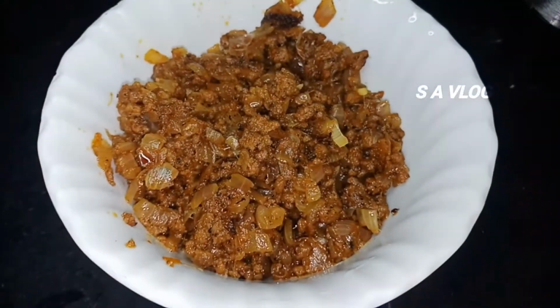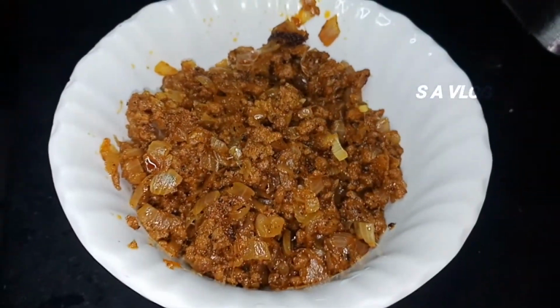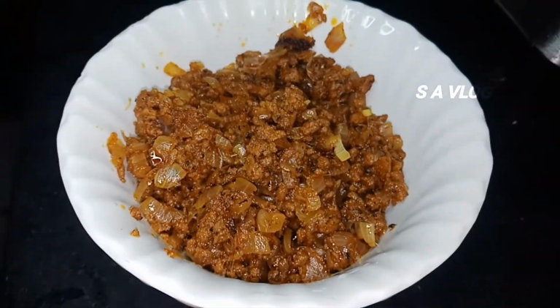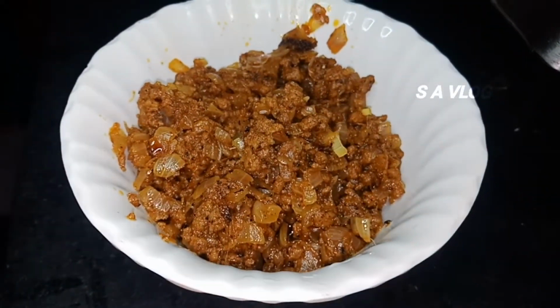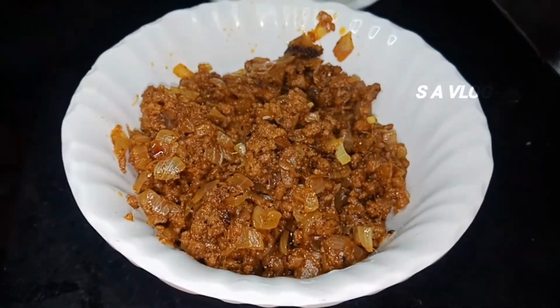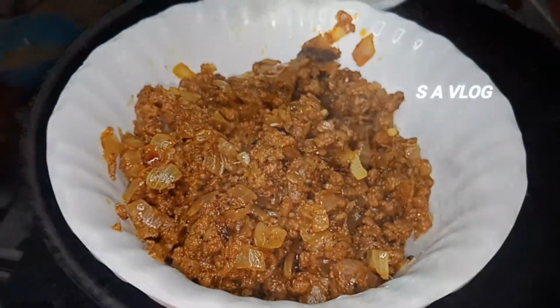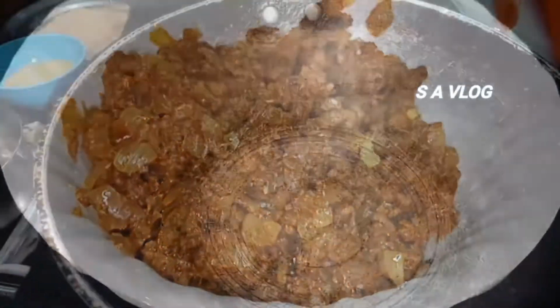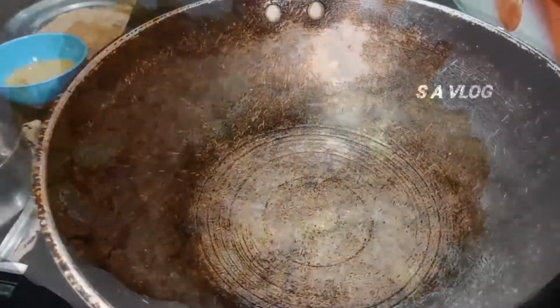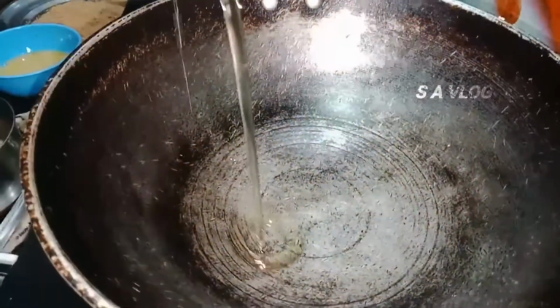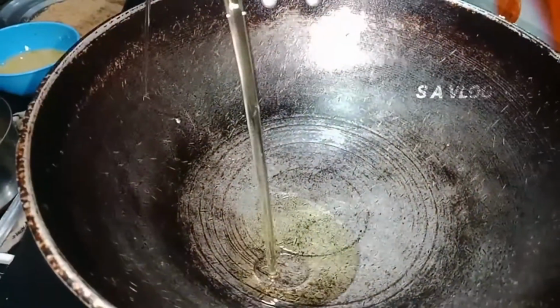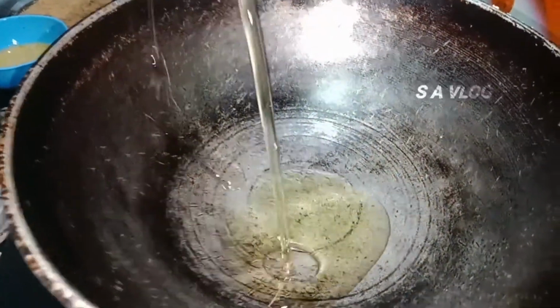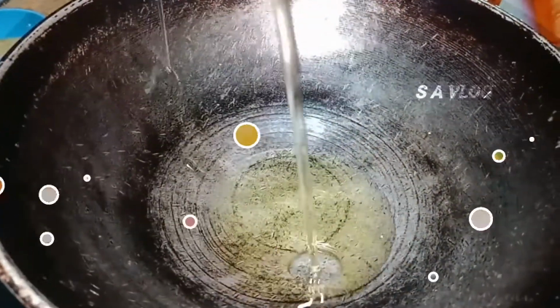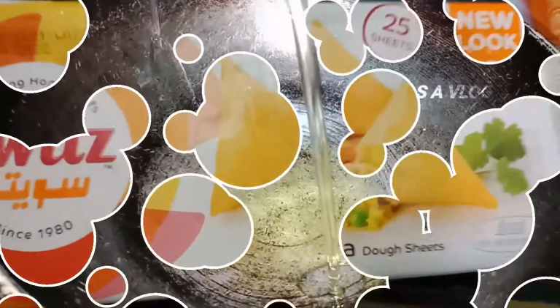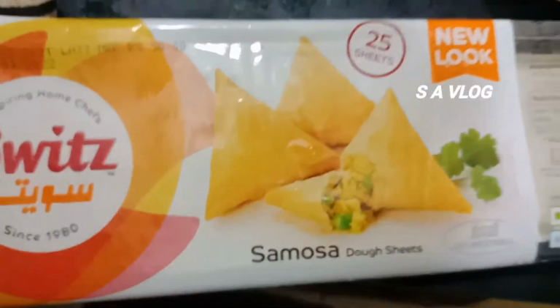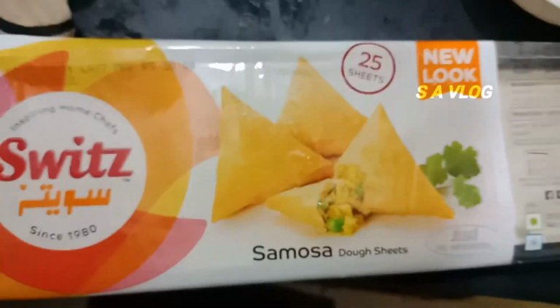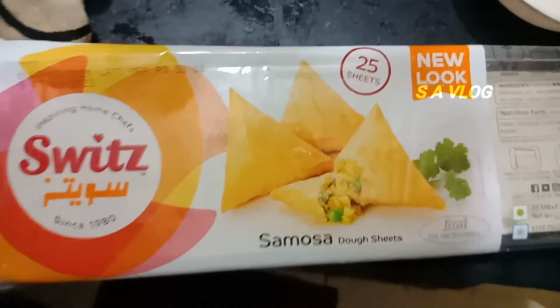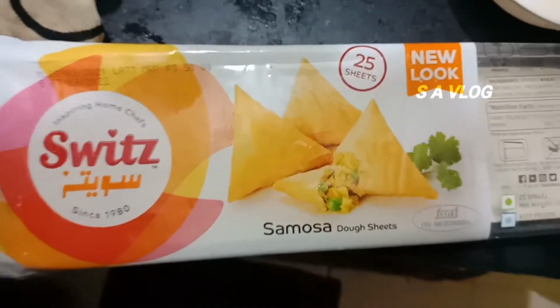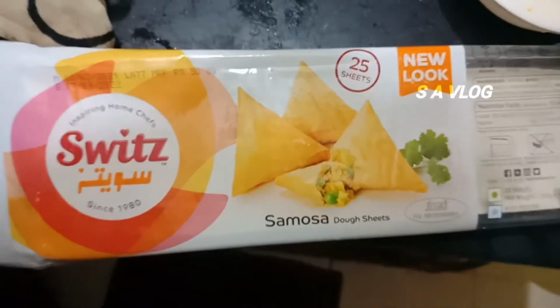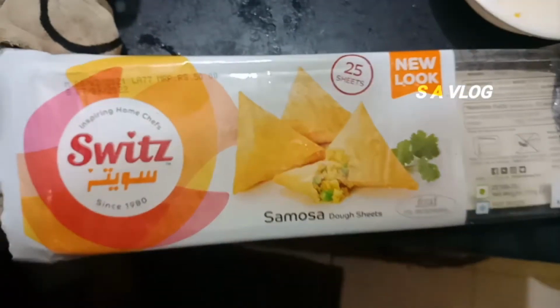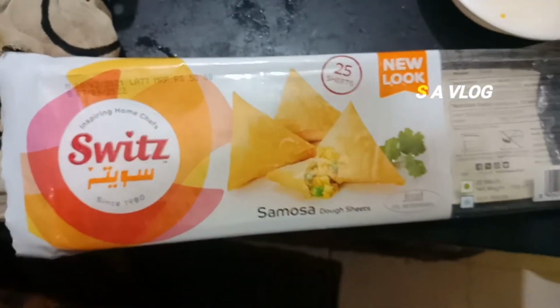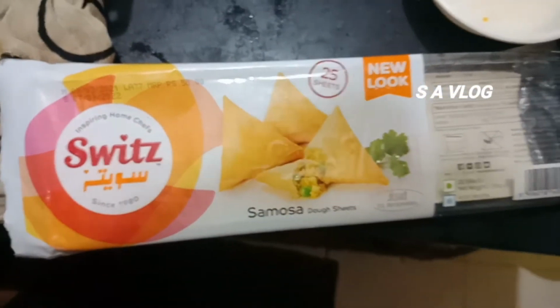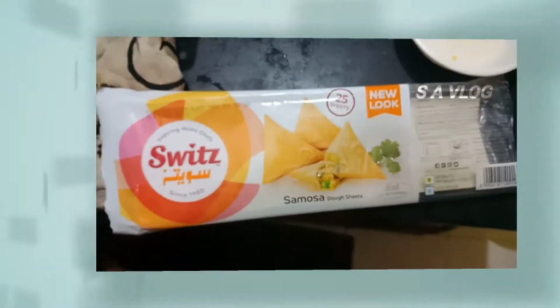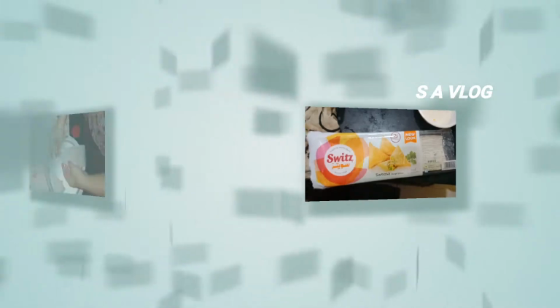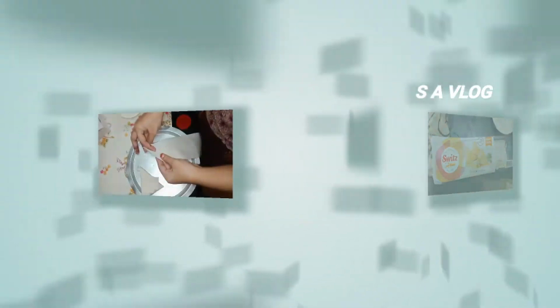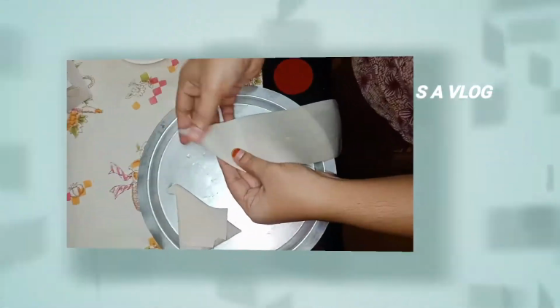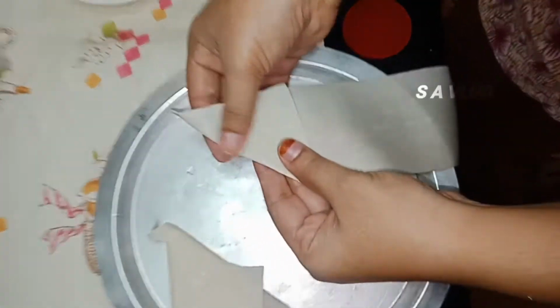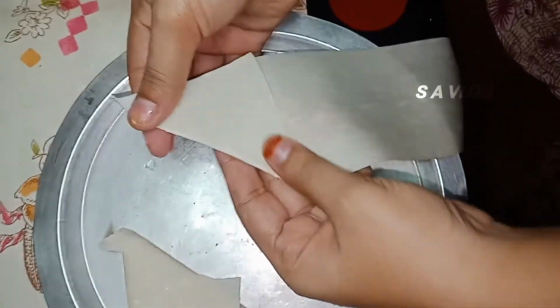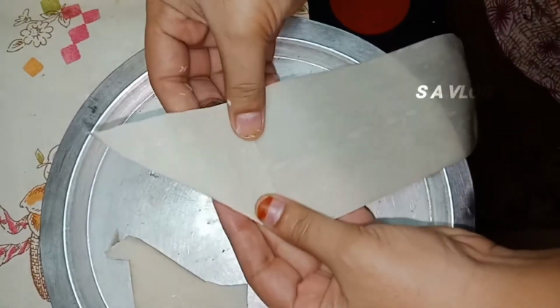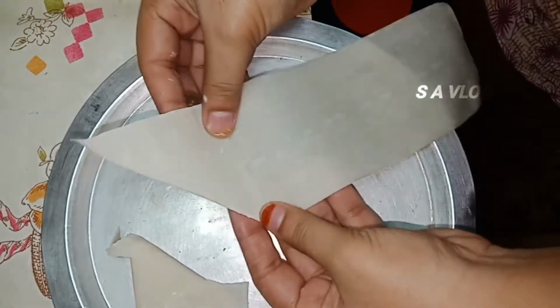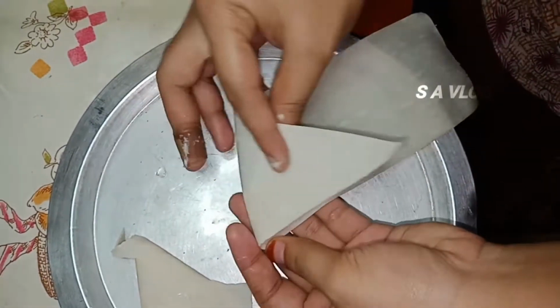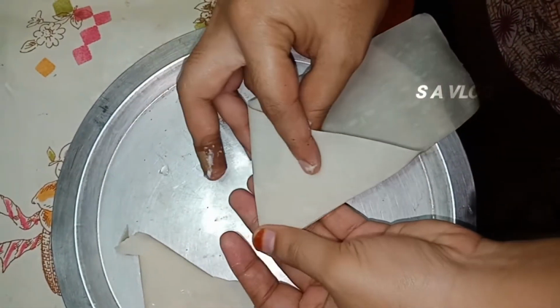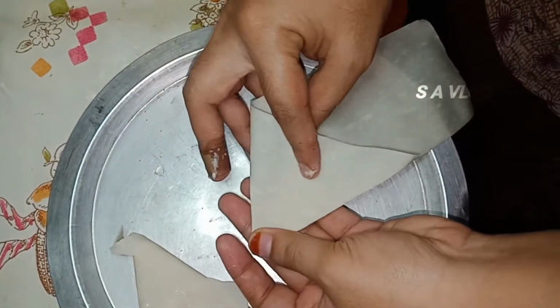Mix and shift all over the bowl. Mix the oil in place. Mix with the ready-made samosa top sheets. Fold the sheet into samosa shape.